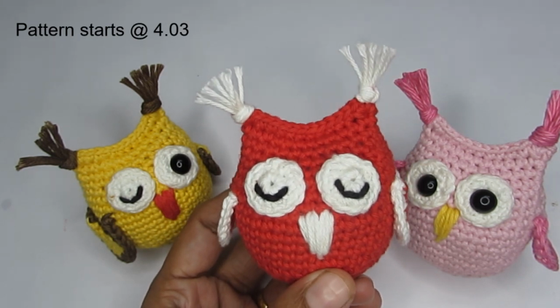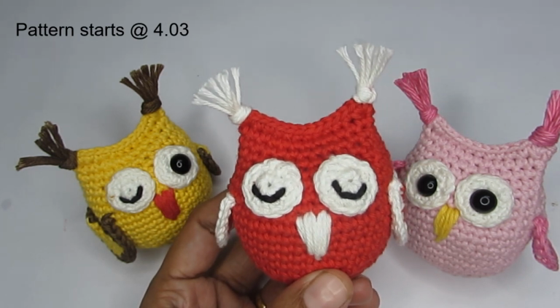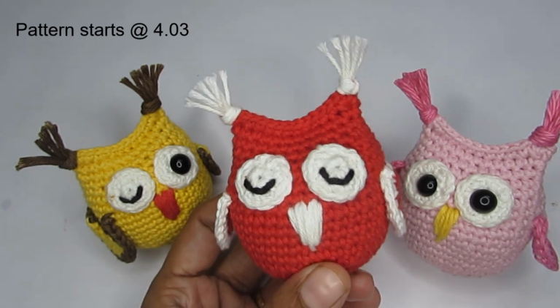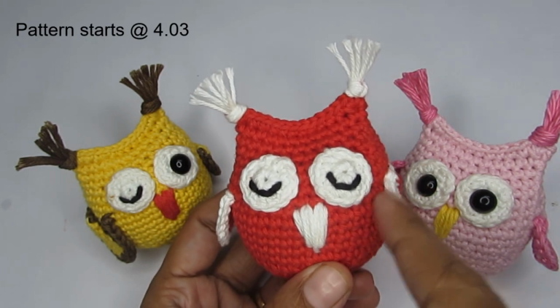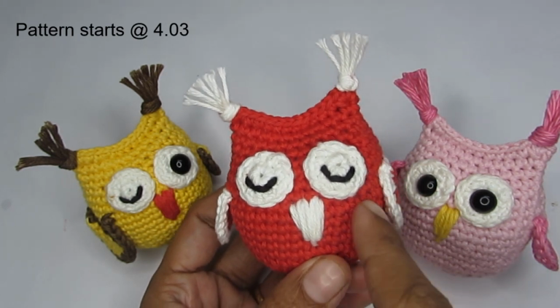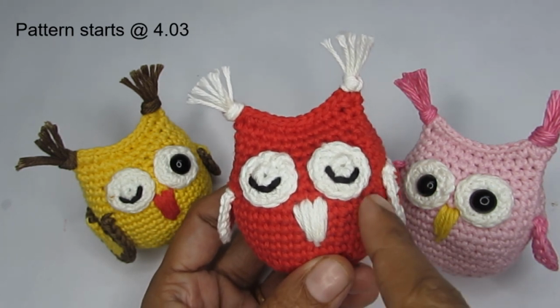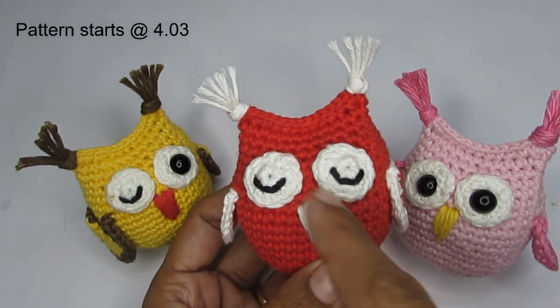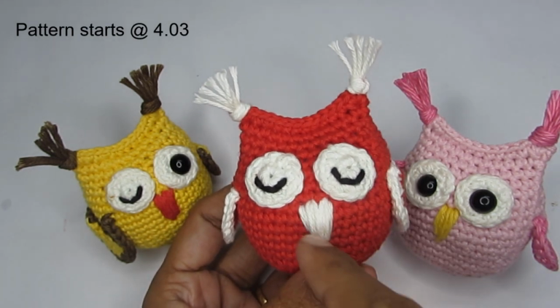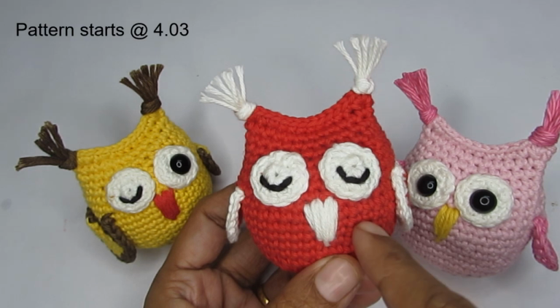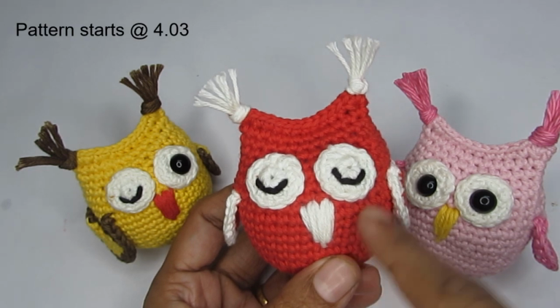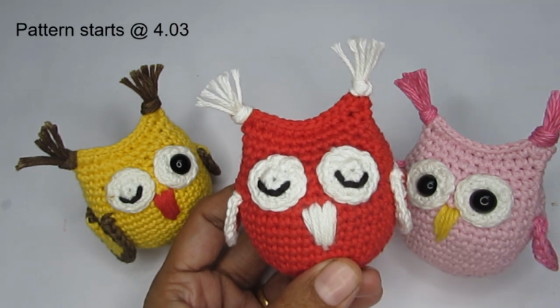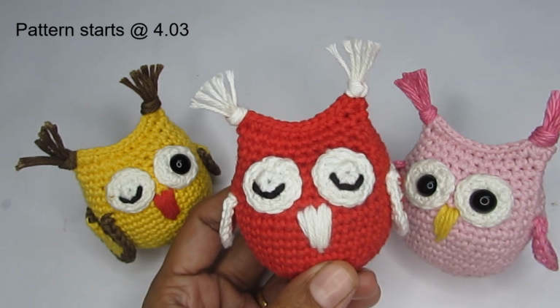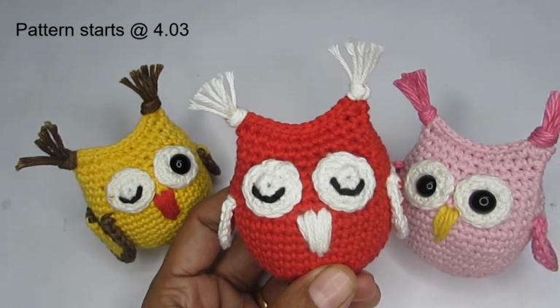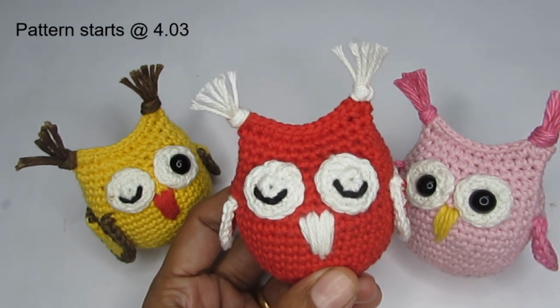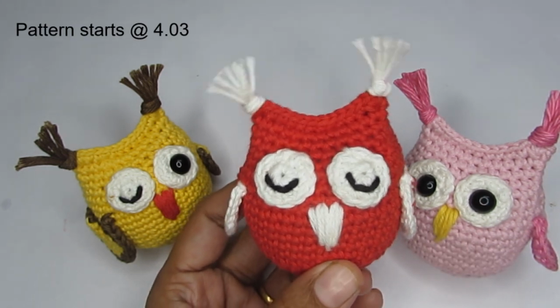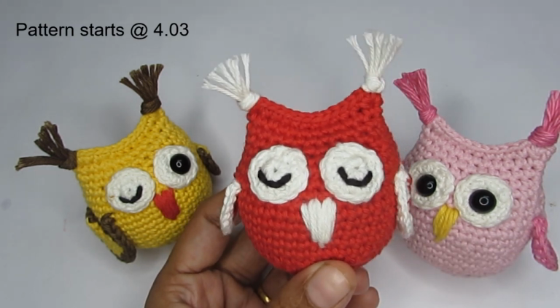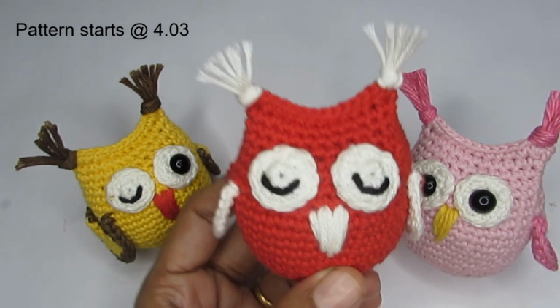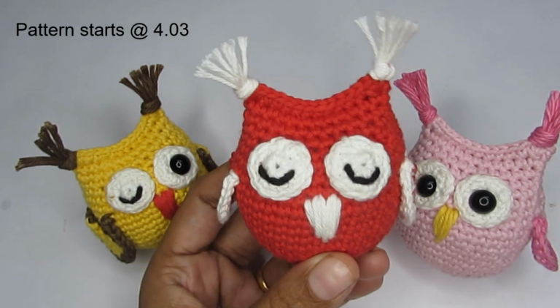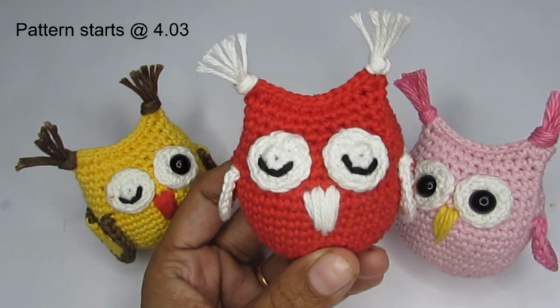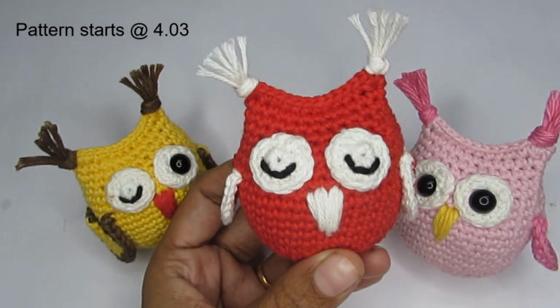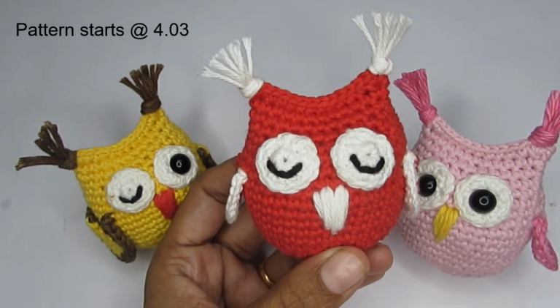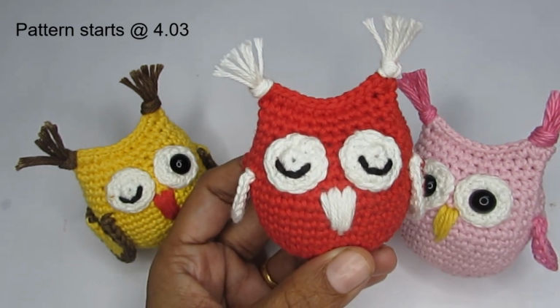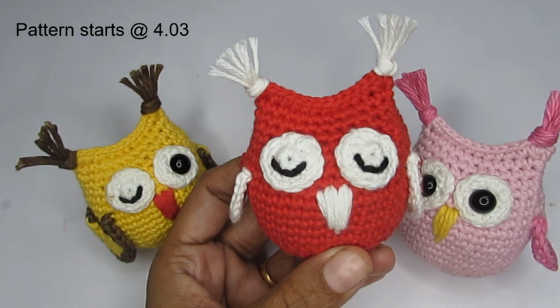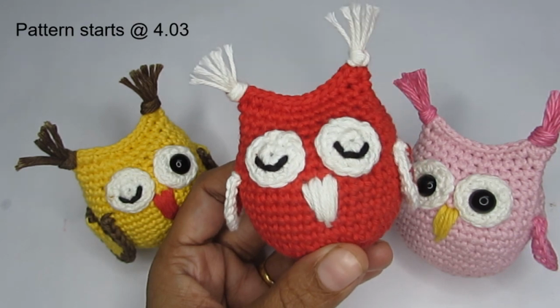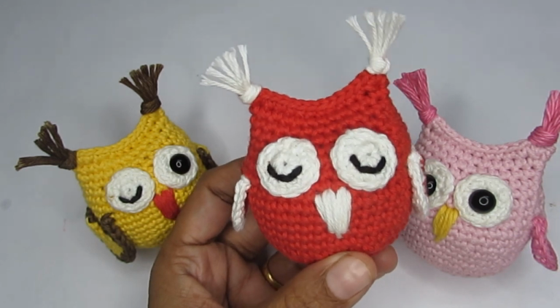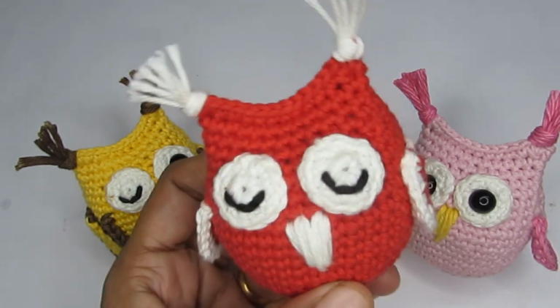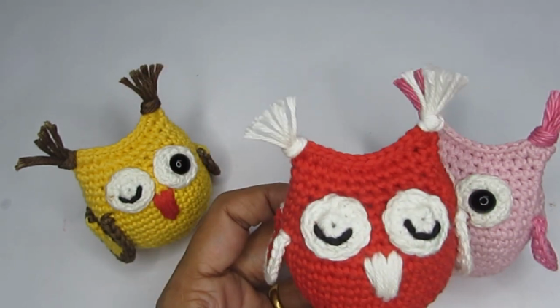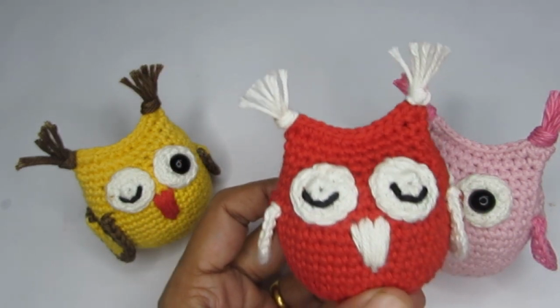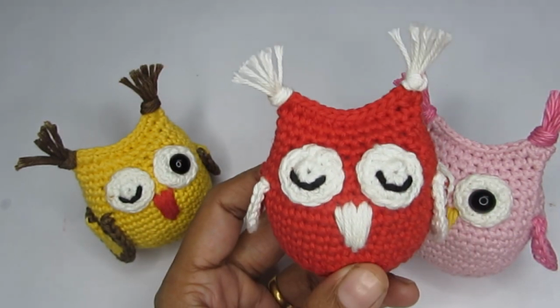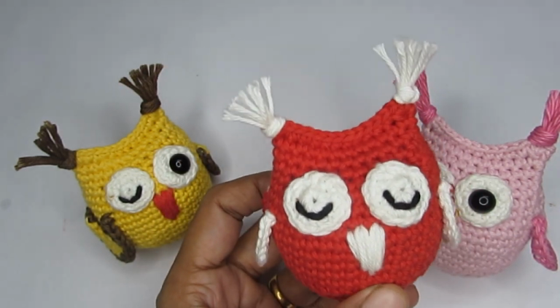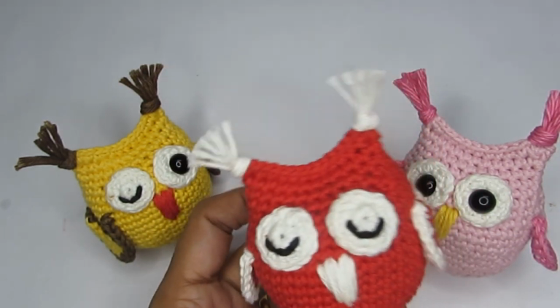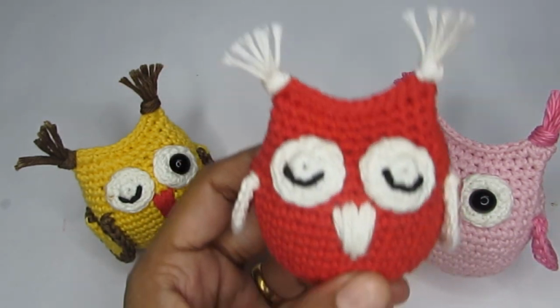I'm actually planning to do one in white where white will be the main body with a little bit of red. I think it will make for a really nice Christmas tree ornament, so if you're looking for one, you can give this a try.